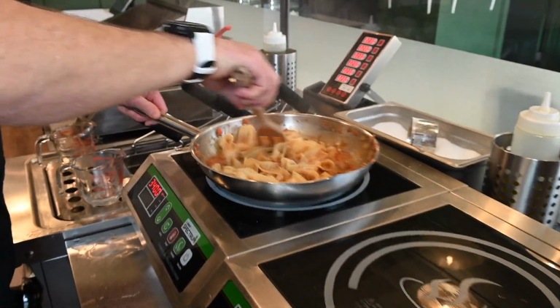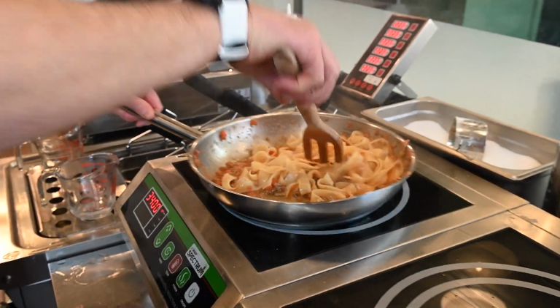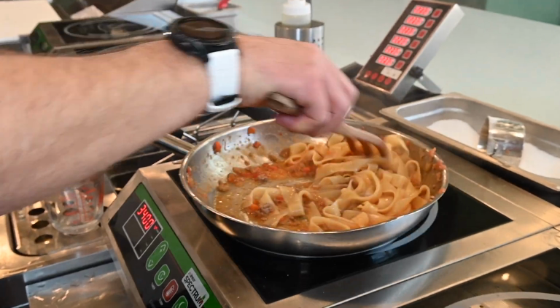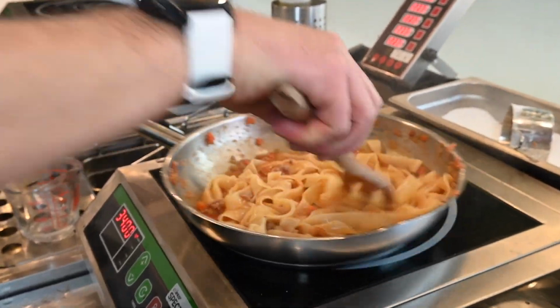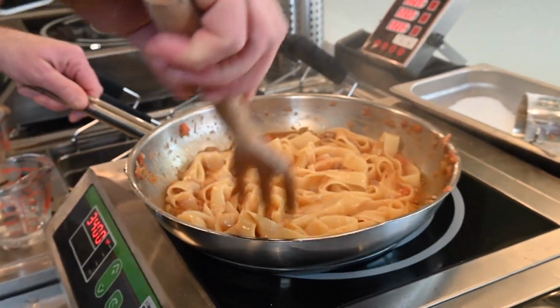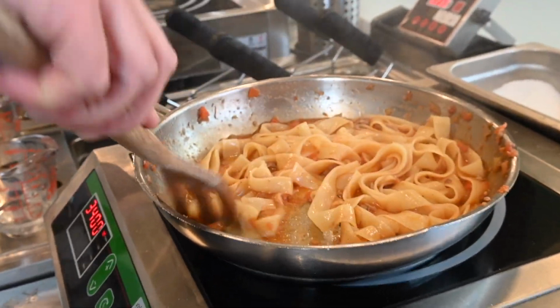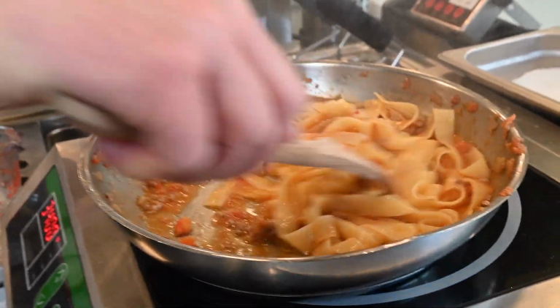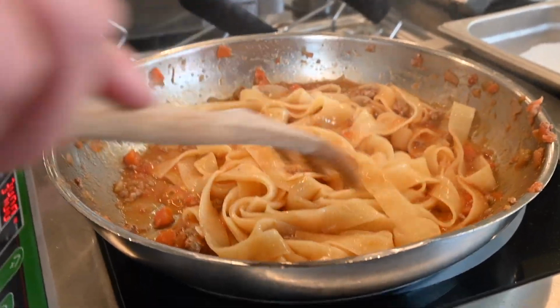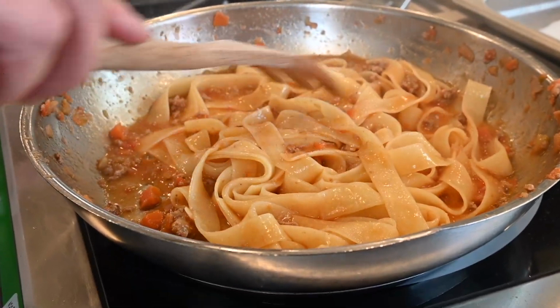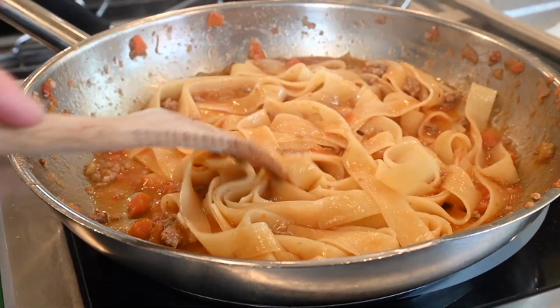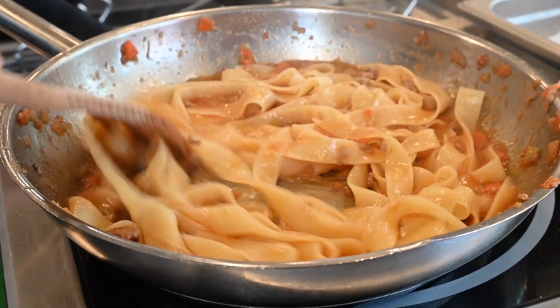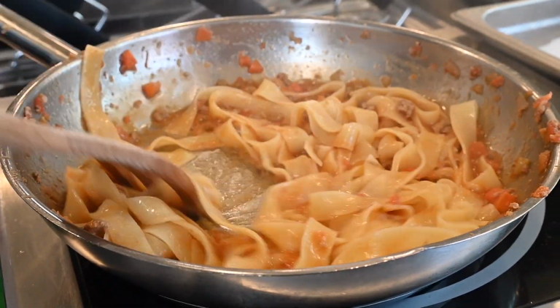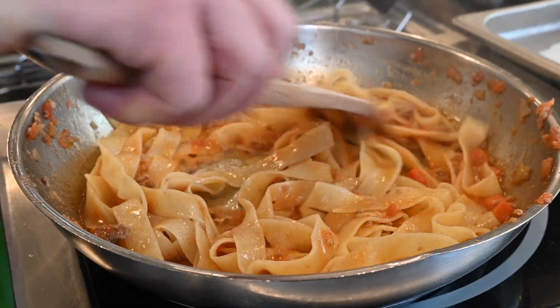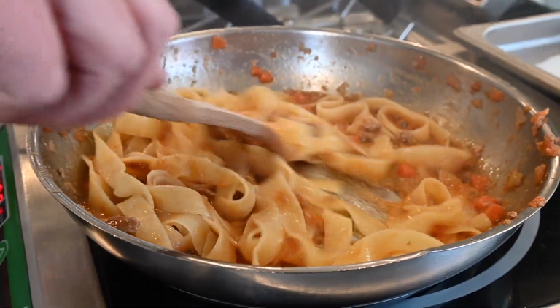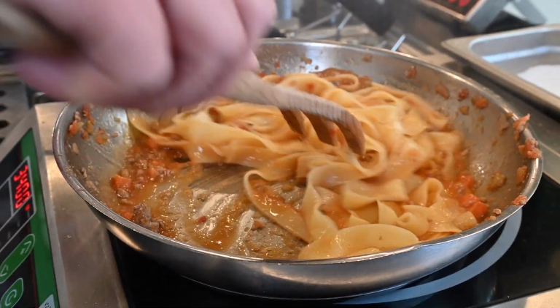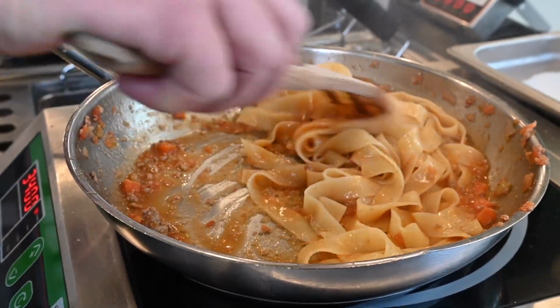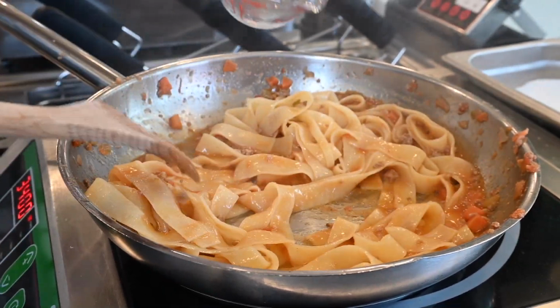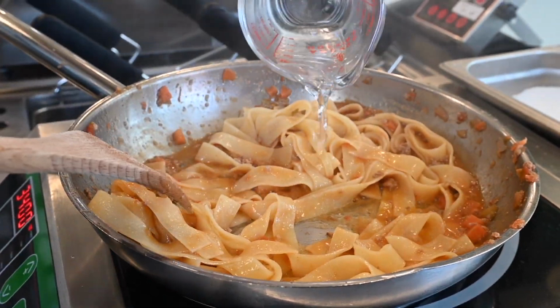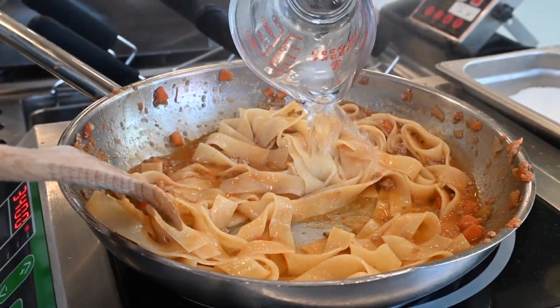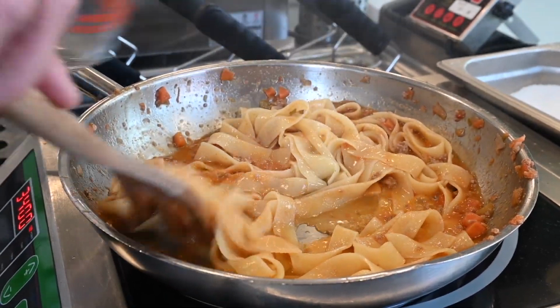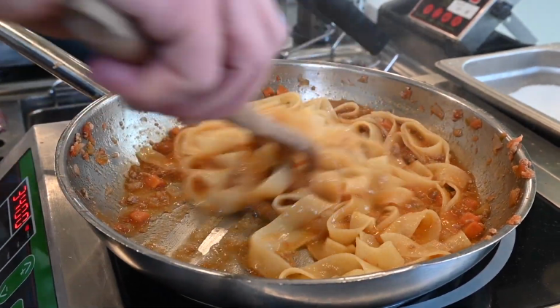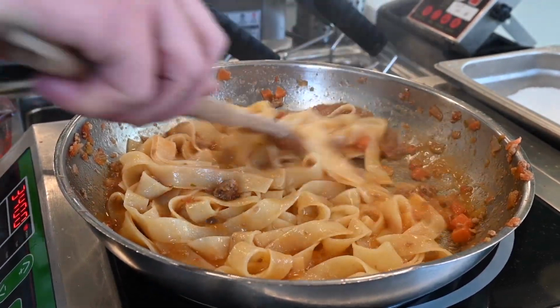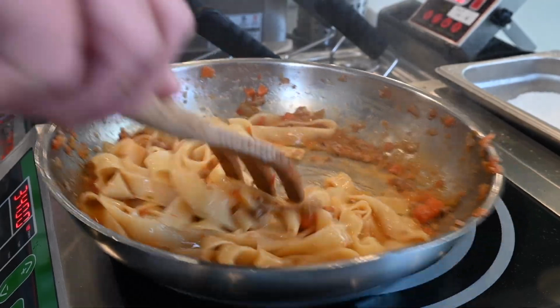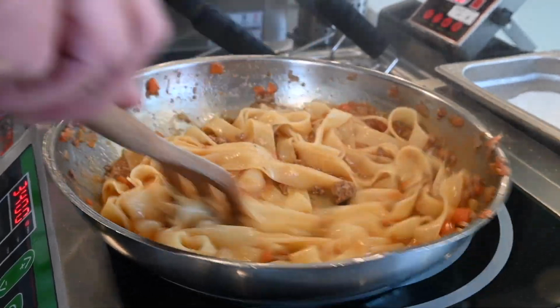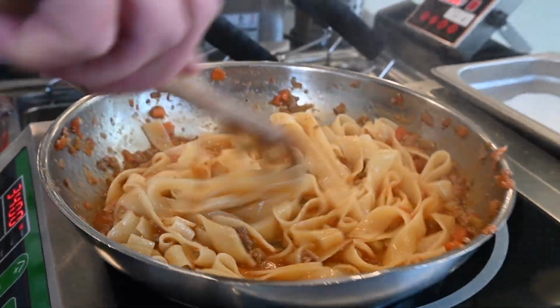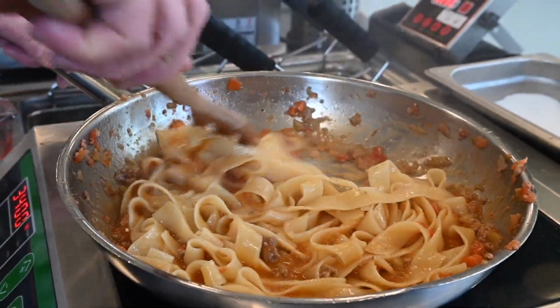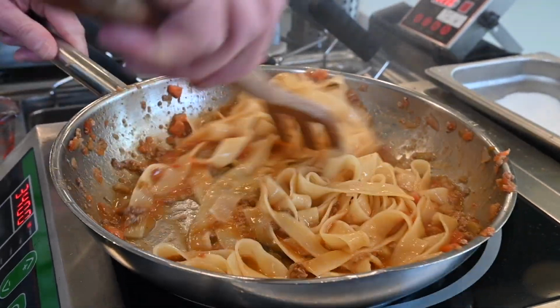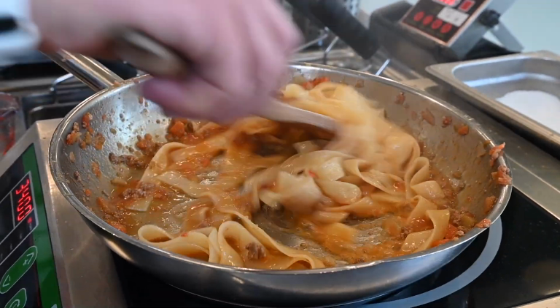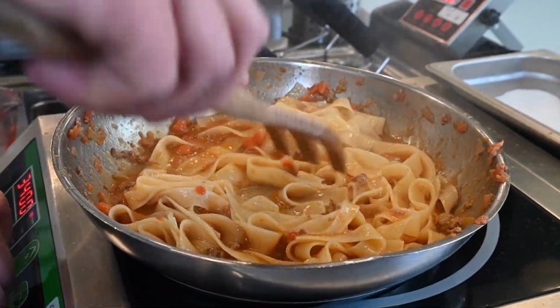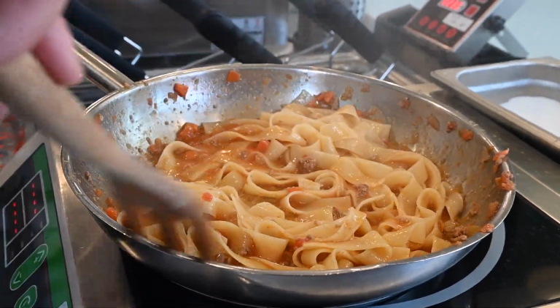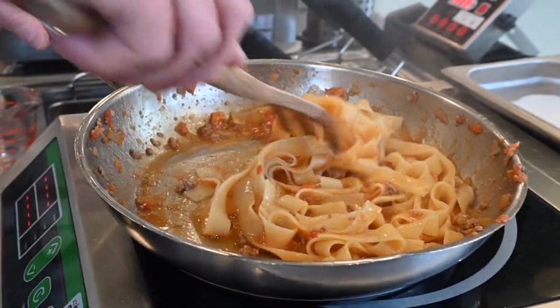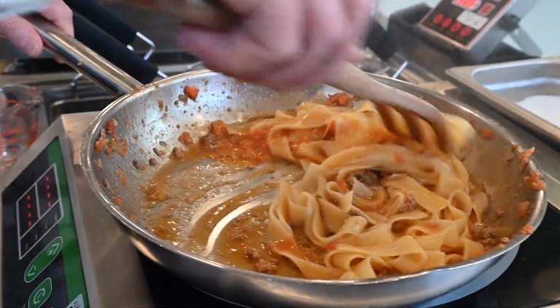Mix it around. And now the noodles are really turning orange. For me it's still a little dry, so I'm going to add a little bit more of that salty, starchy water. And I'm done right there.